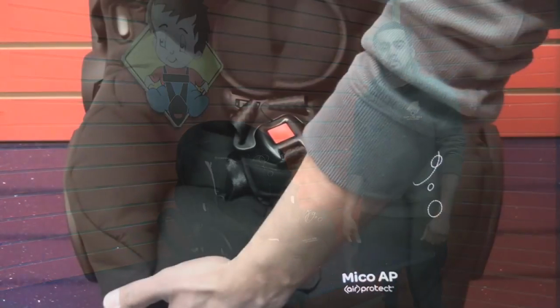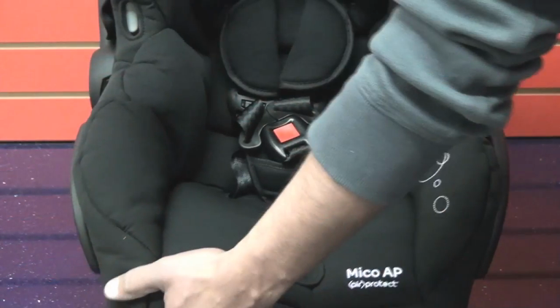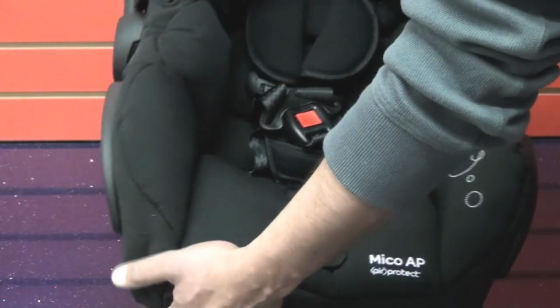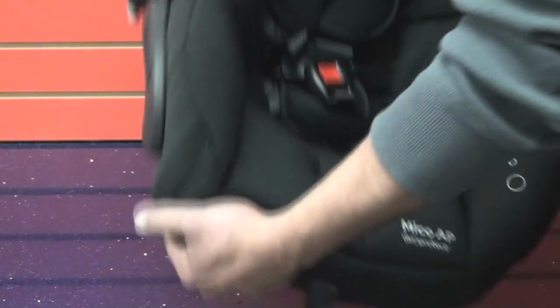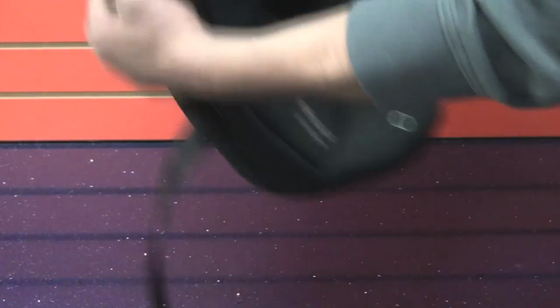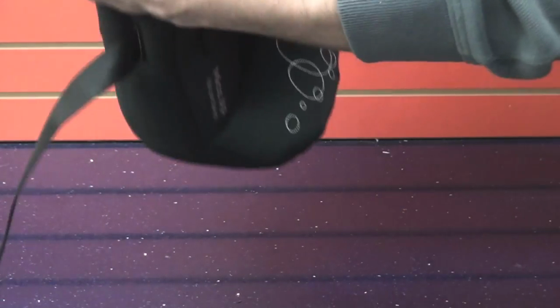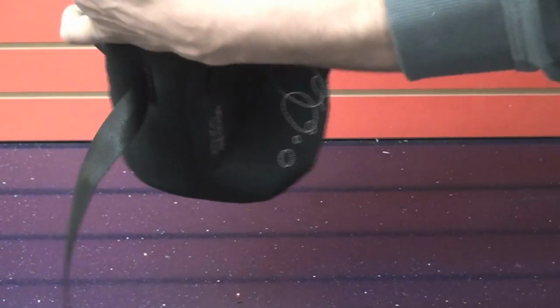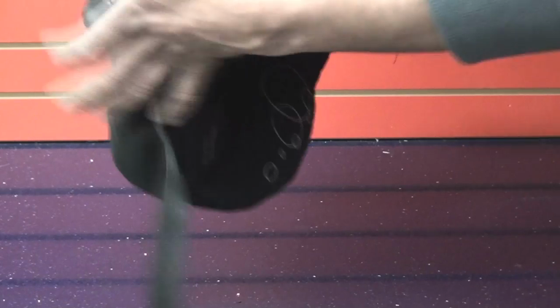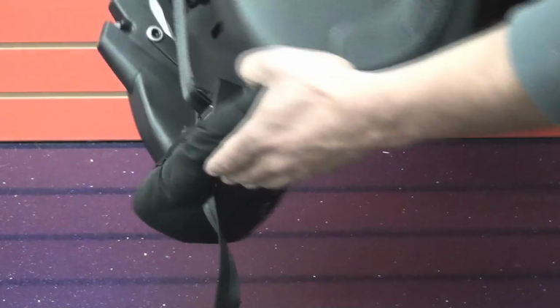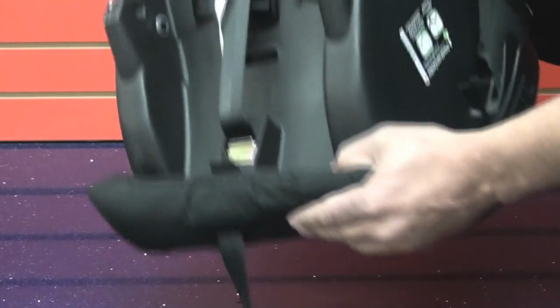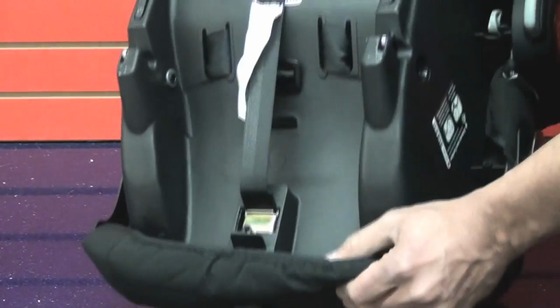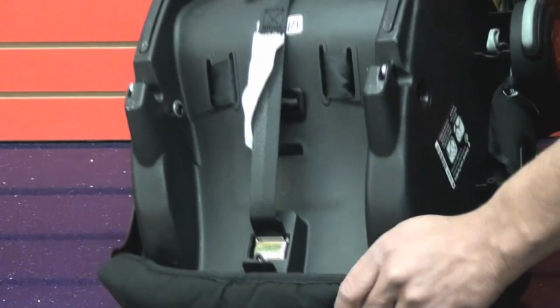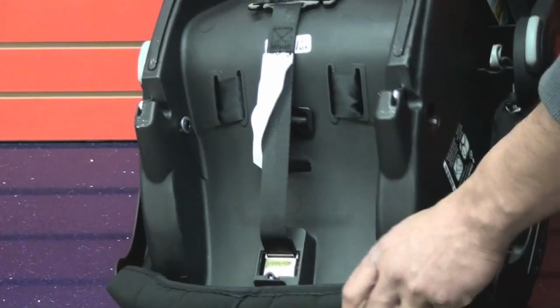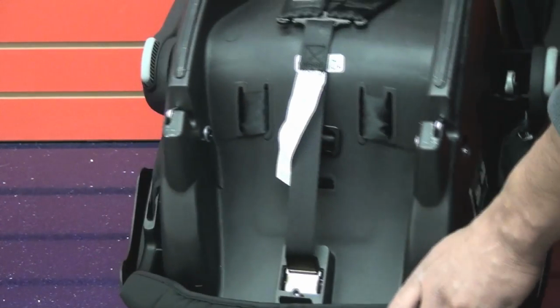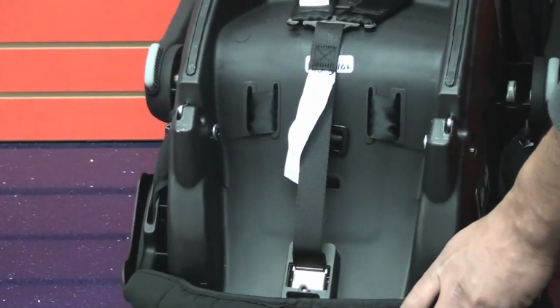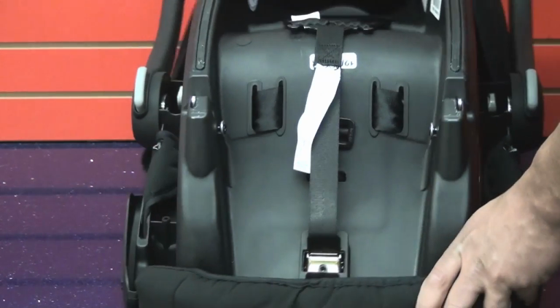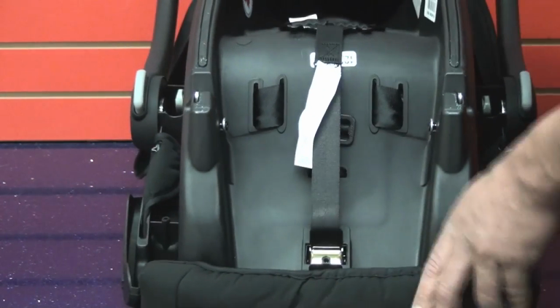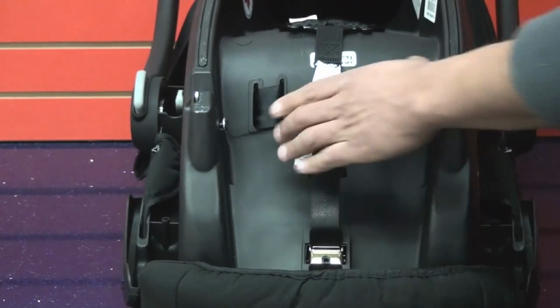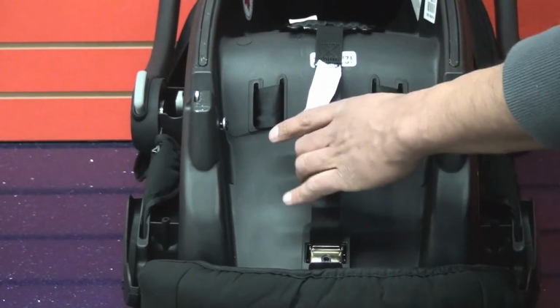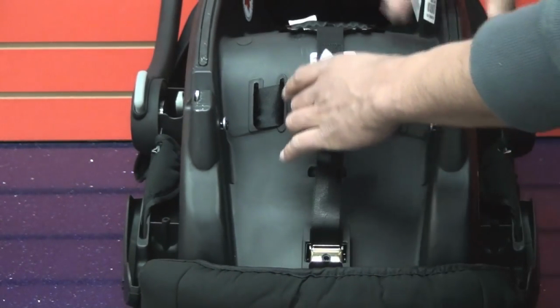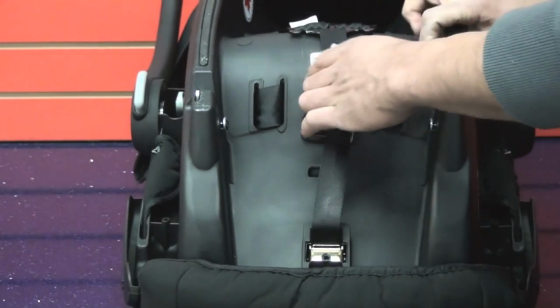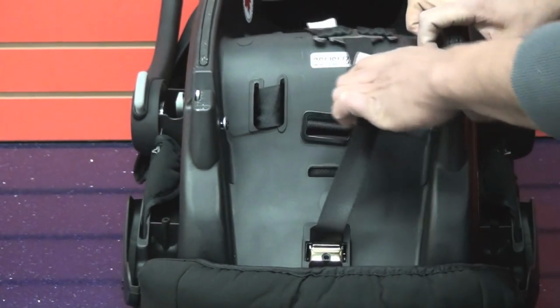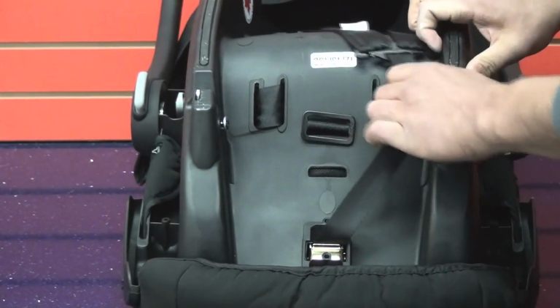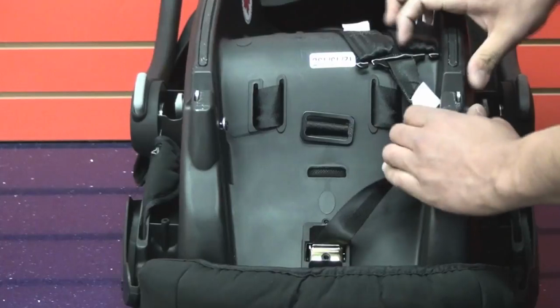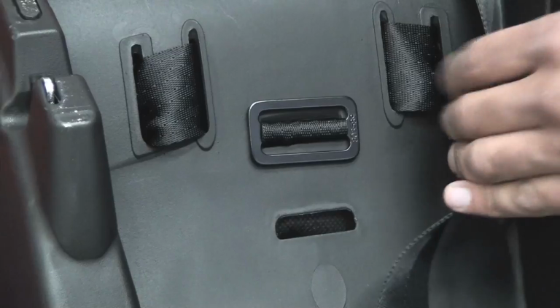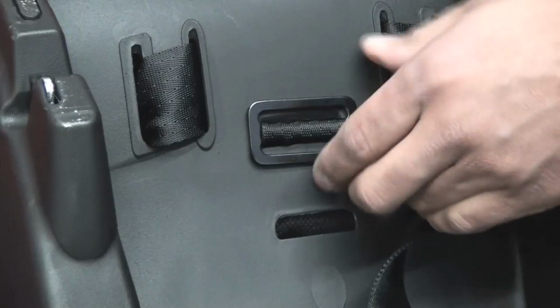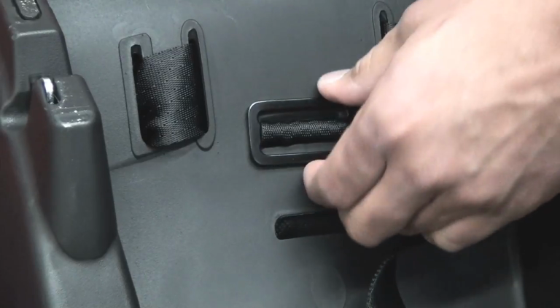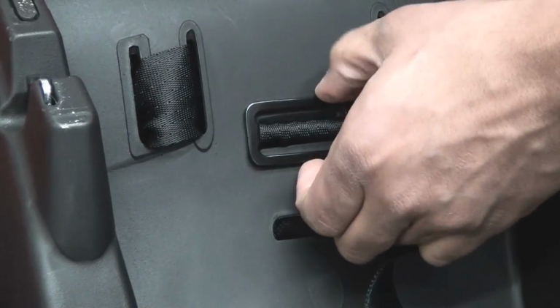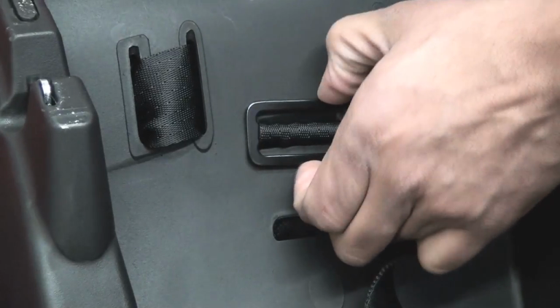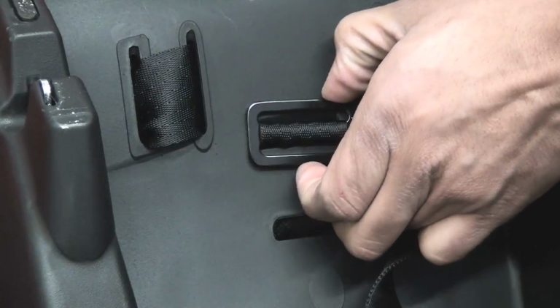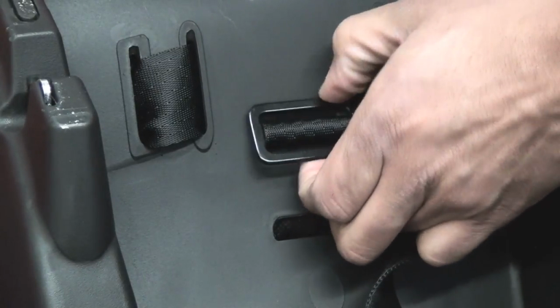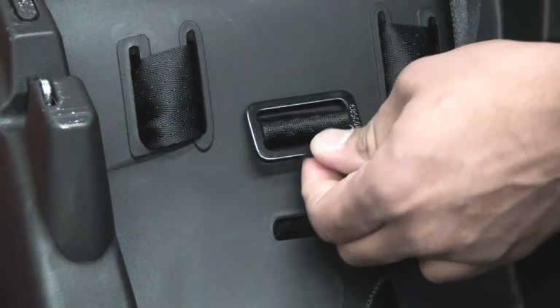Step 1. Turn the seat around. Insert the metal piece at the end of the crotch buckle through the slot on an angle.